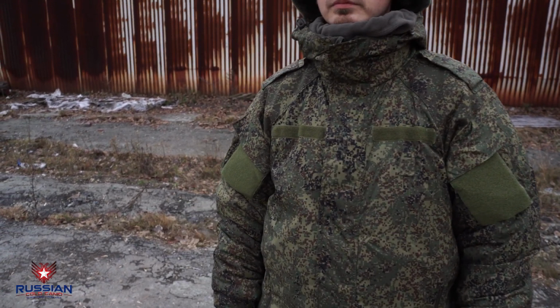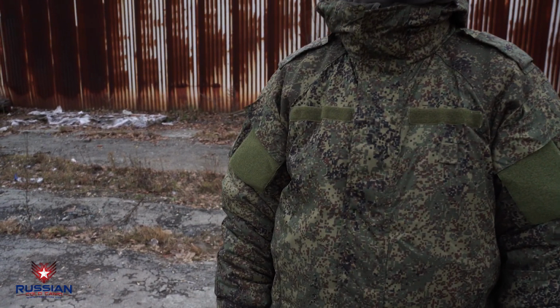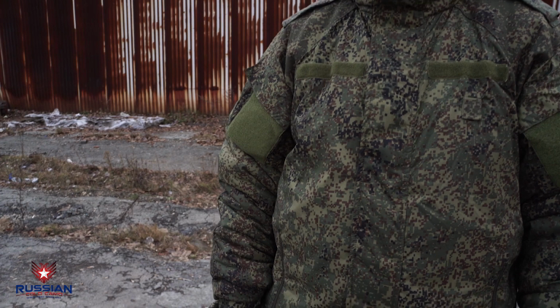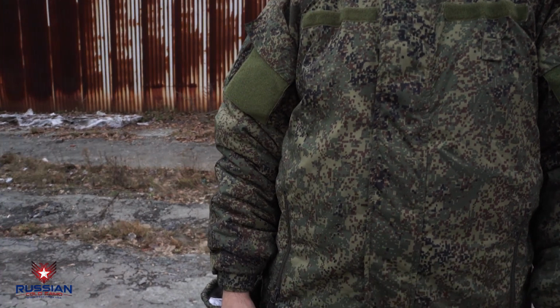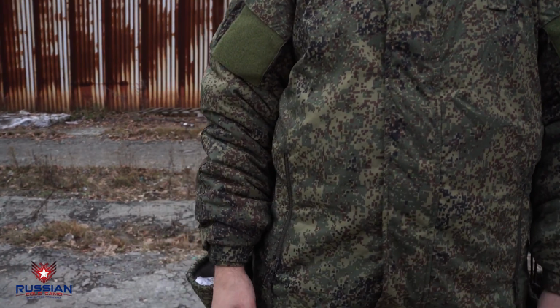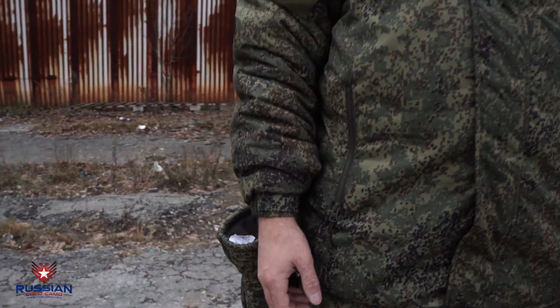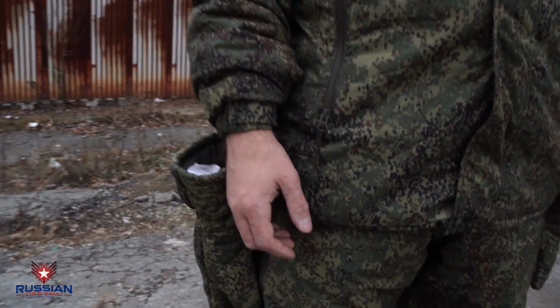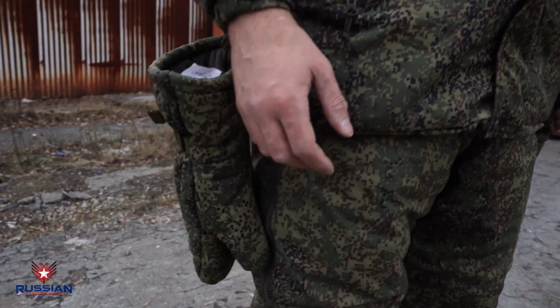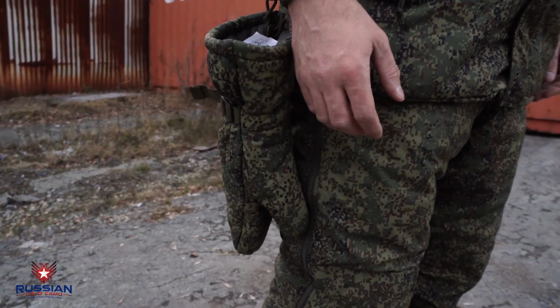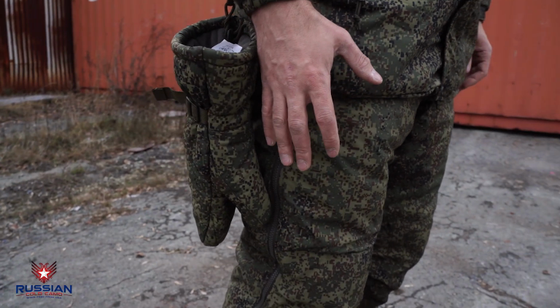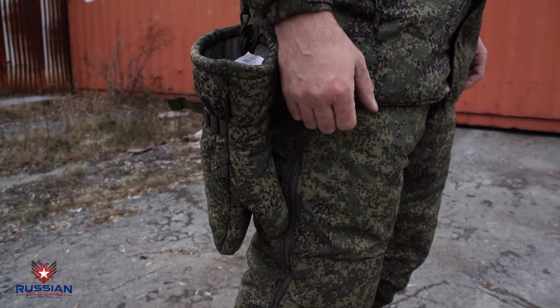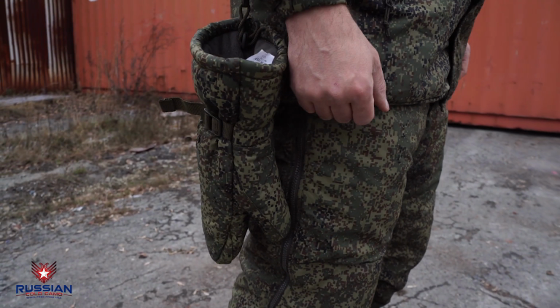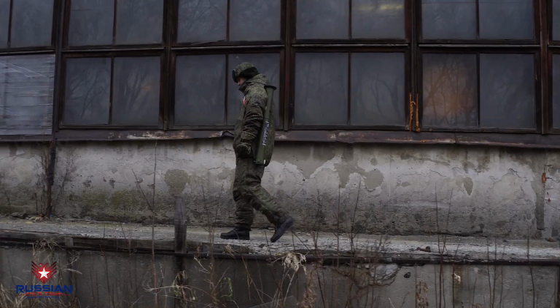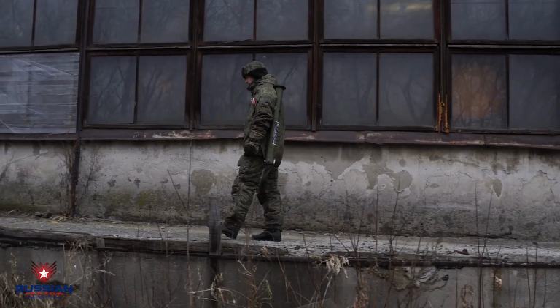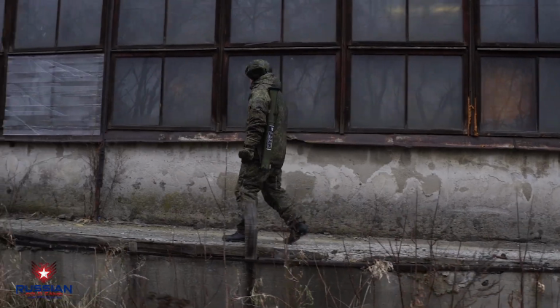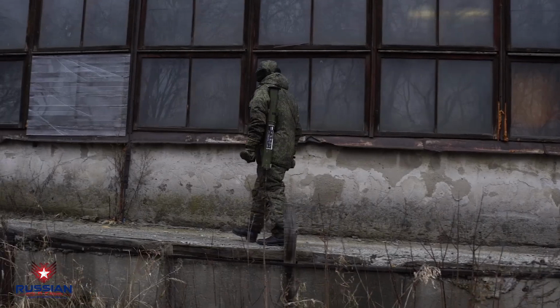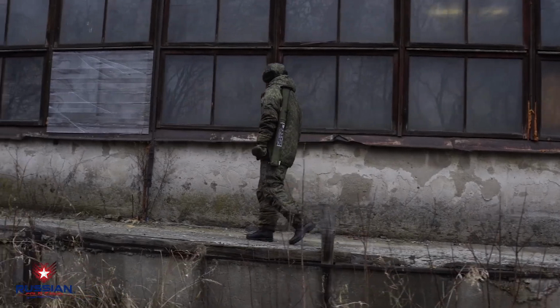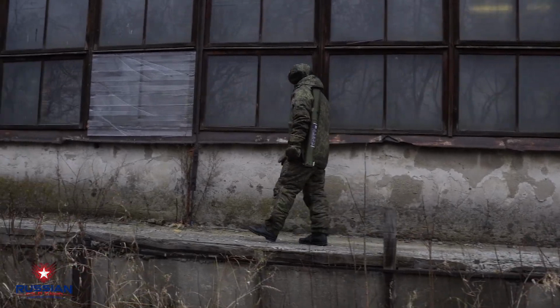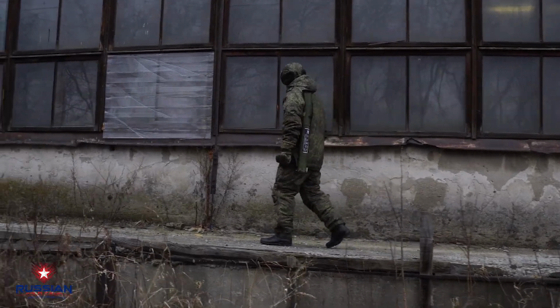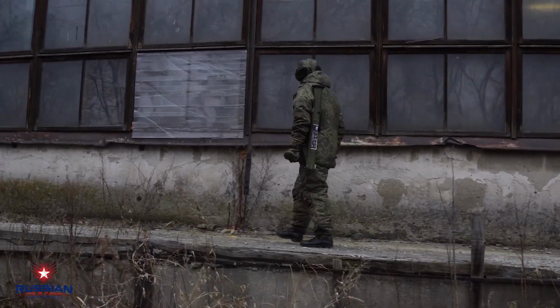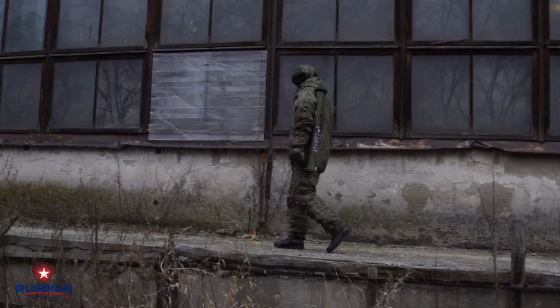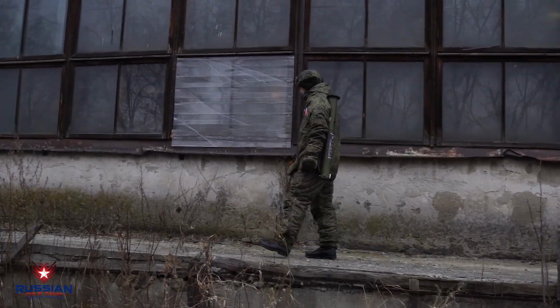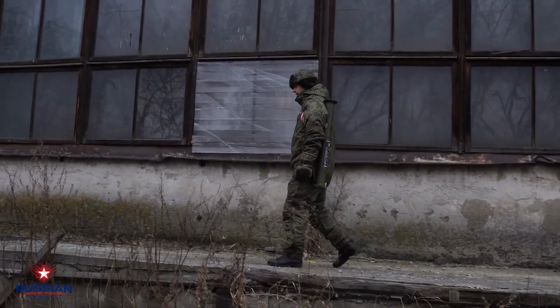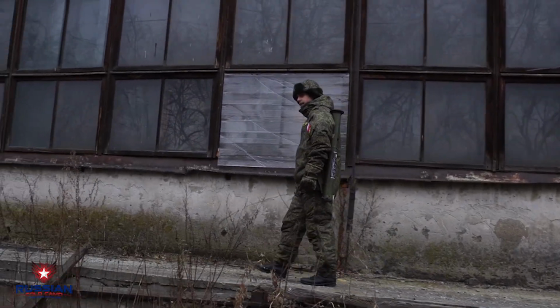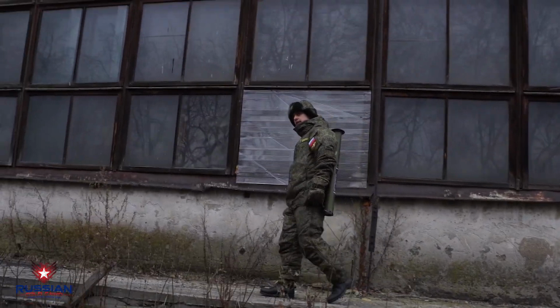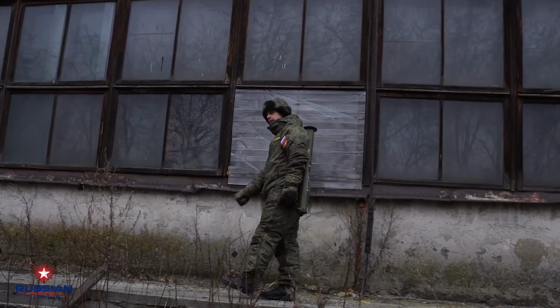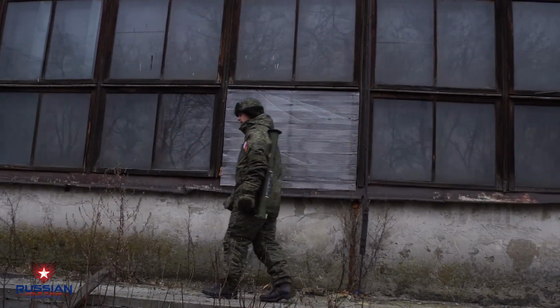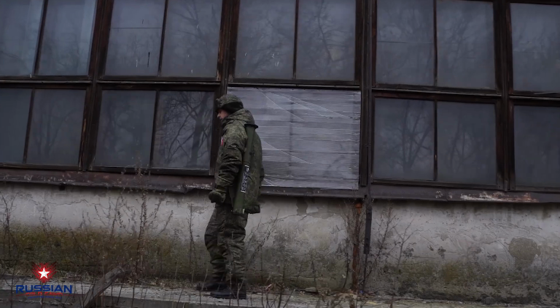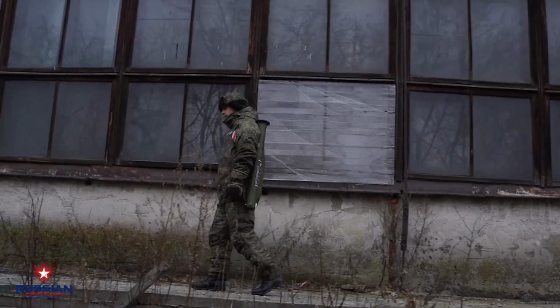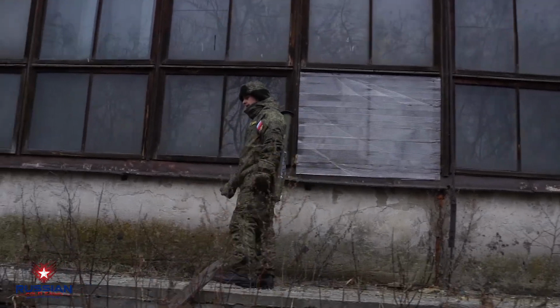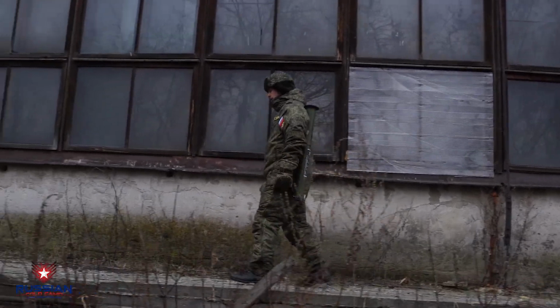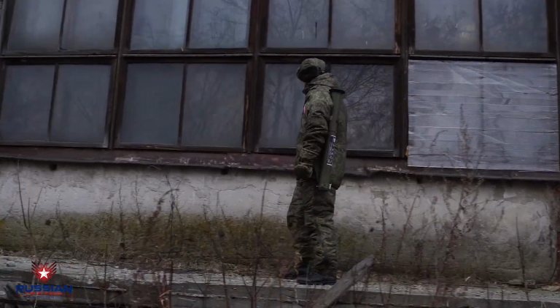This temperature is not uncommon in such regions of Russia as the Urals and Siberia. The winter suit is designed for warmth in extreme cold weather while the wearer is inactive — for example when a soldier stands guard or lies in wait.